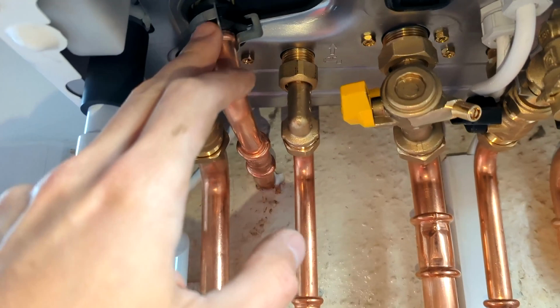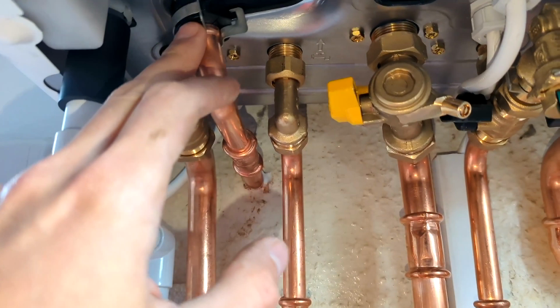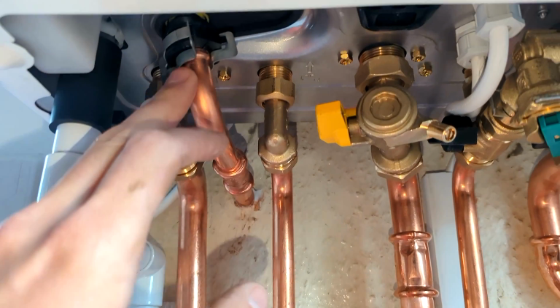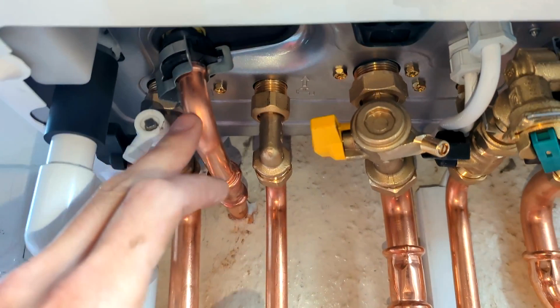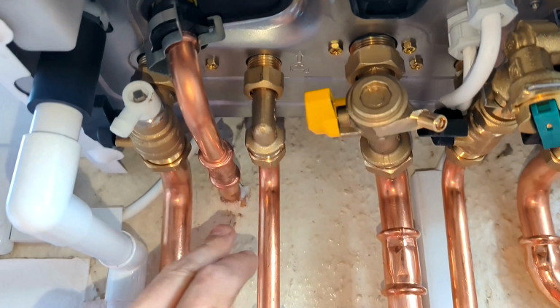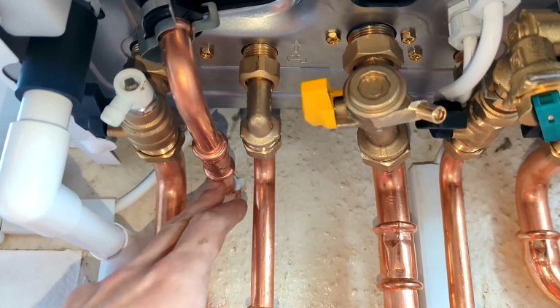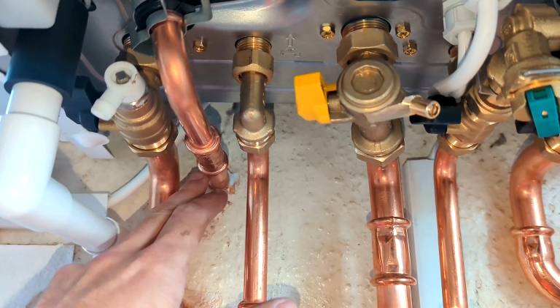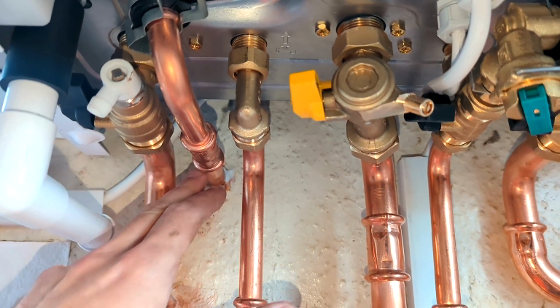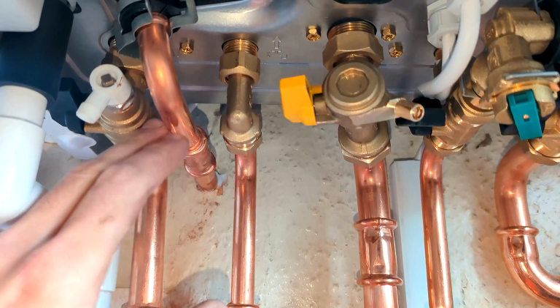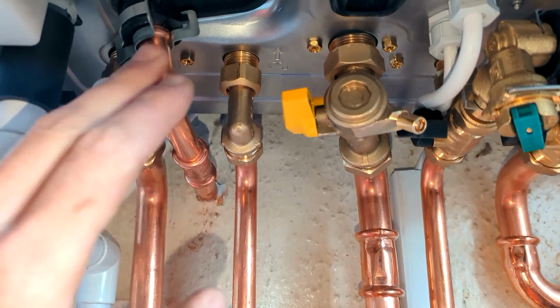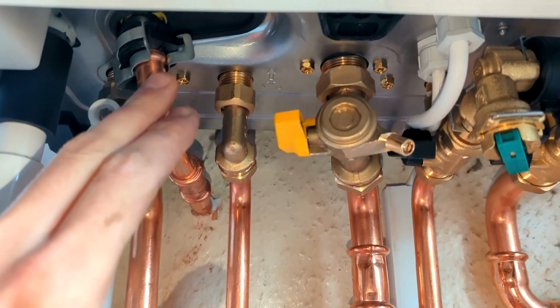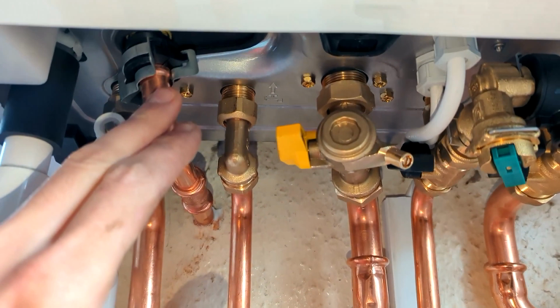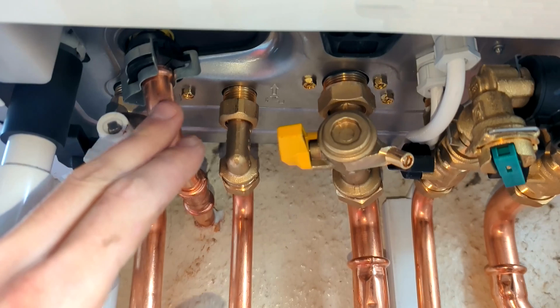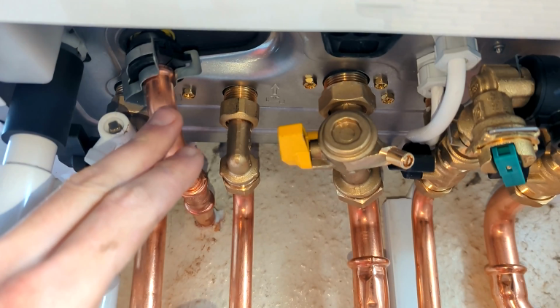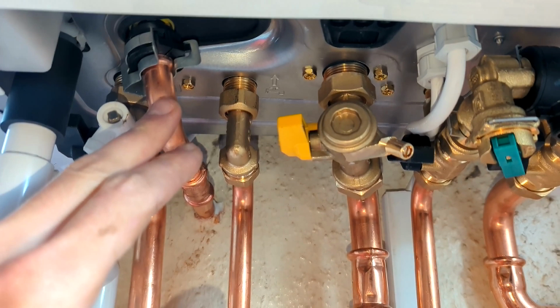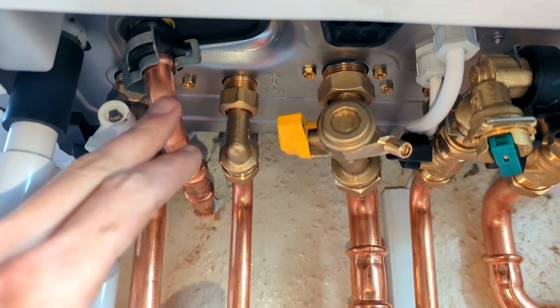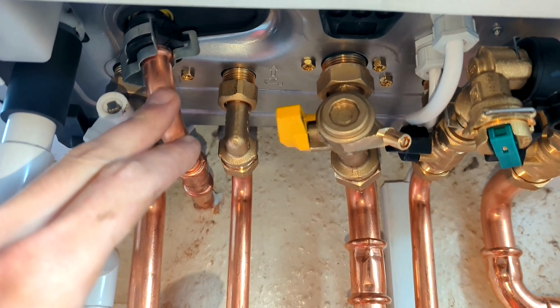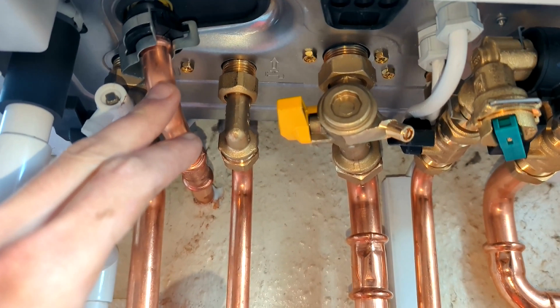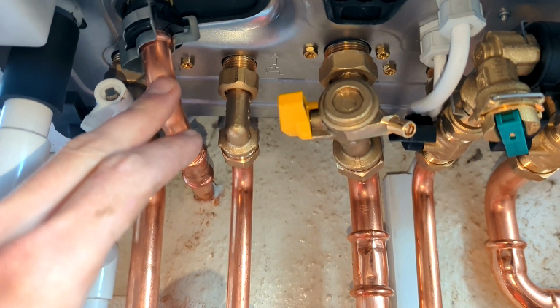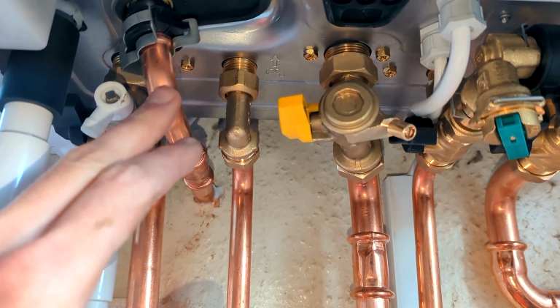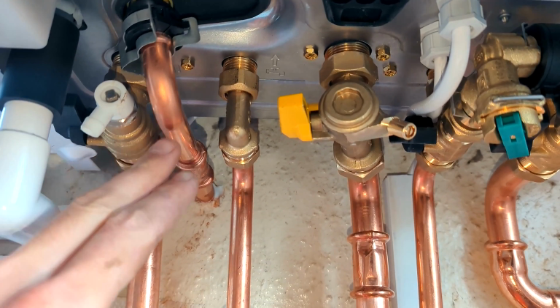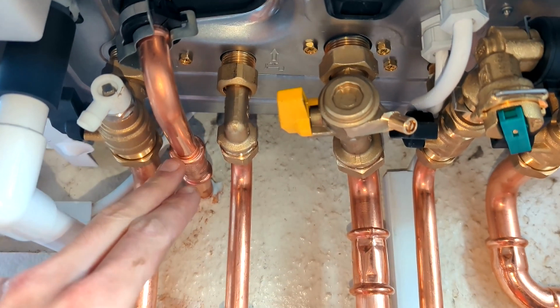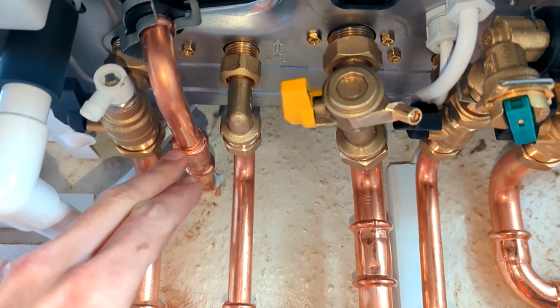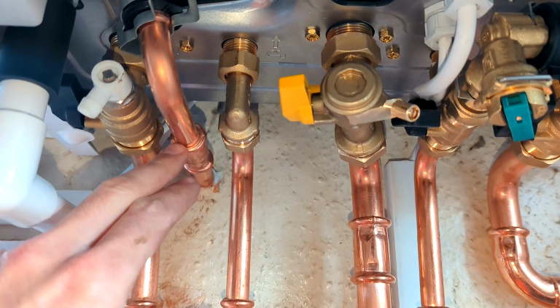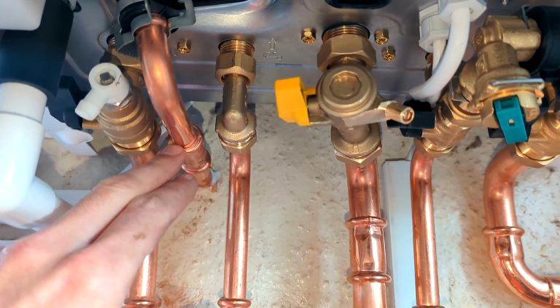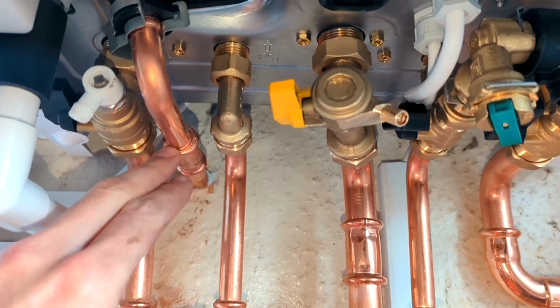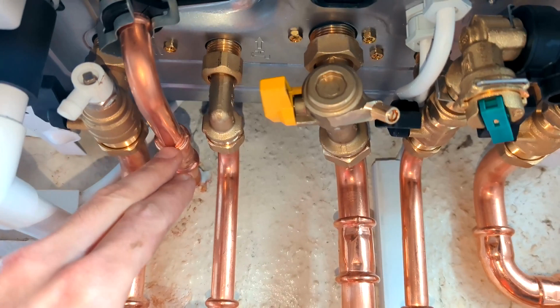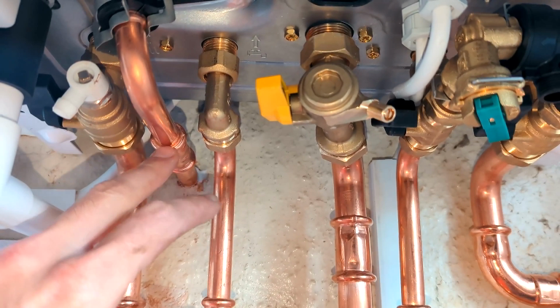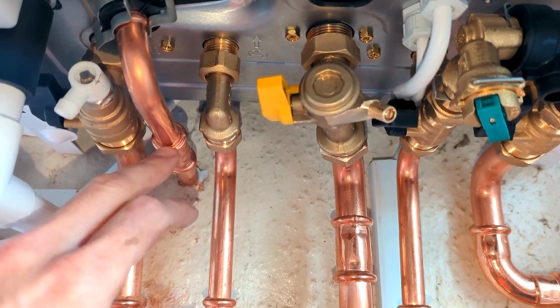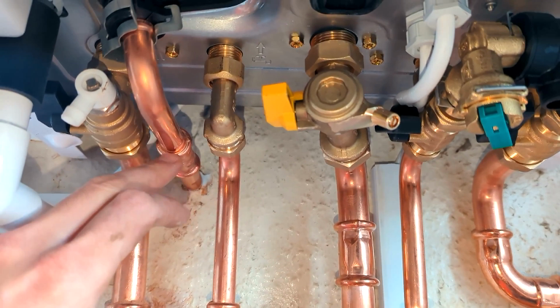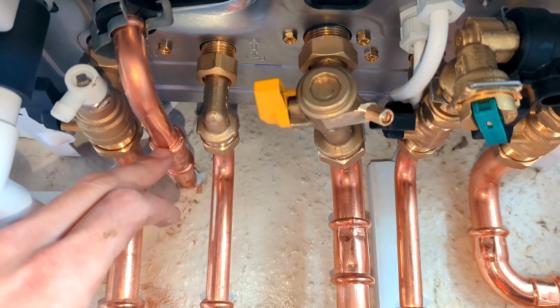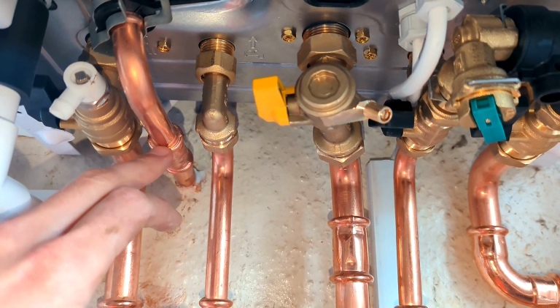This is your blow off pipe which tends to go outside — that's if the boiler pressure goes up to three bar, it will blow water off to outside as a safety device. If there's an issue with the boiler, sometimes you'll see it dripping outside and that needs looking at.